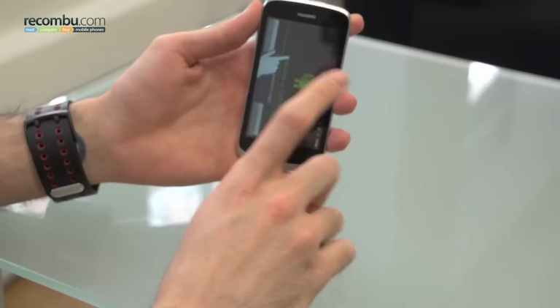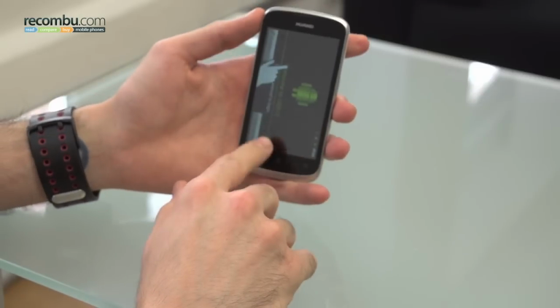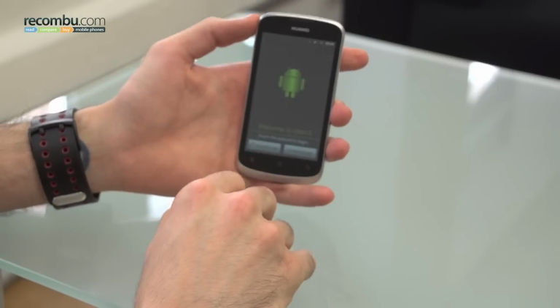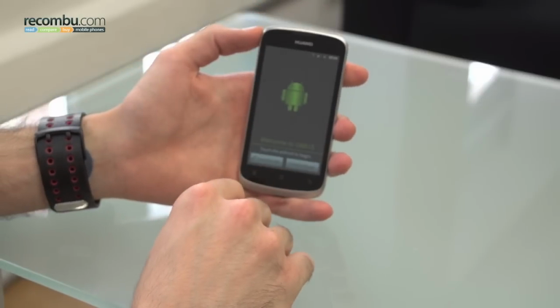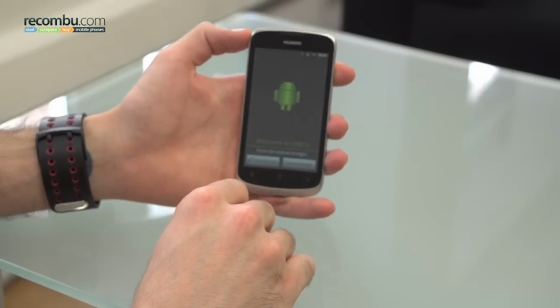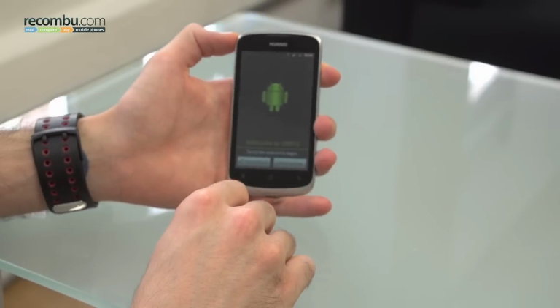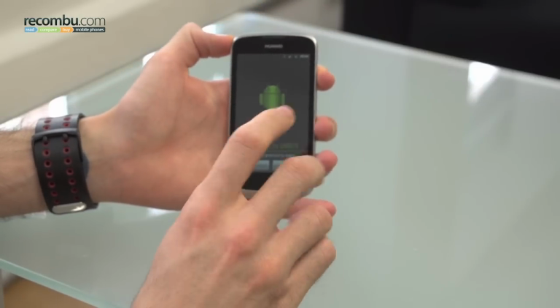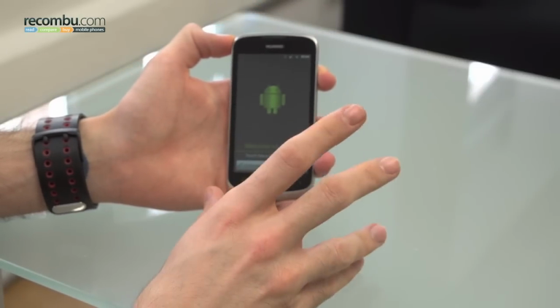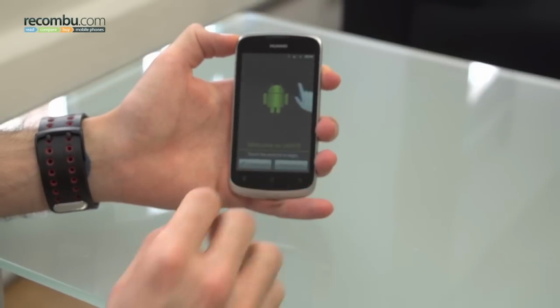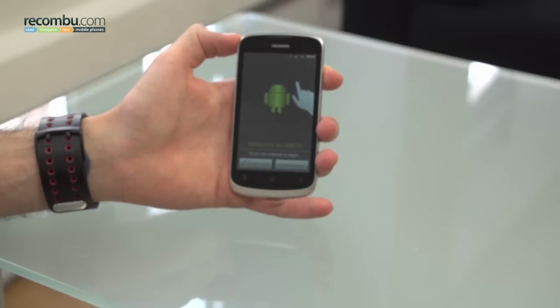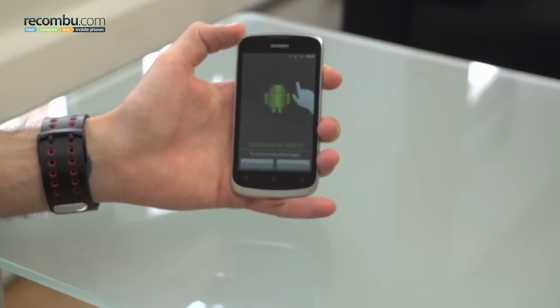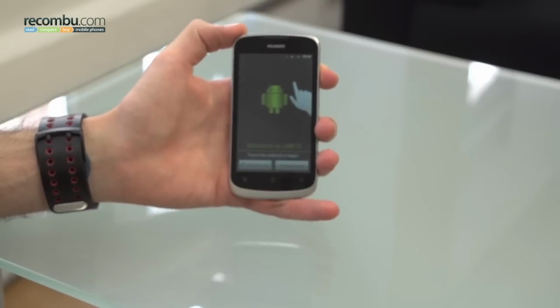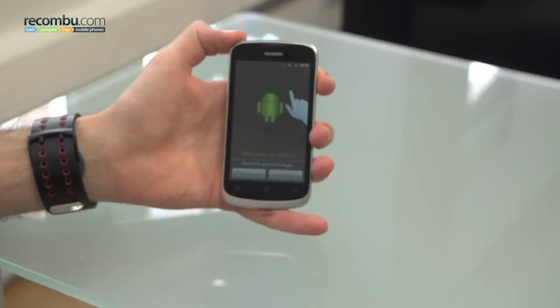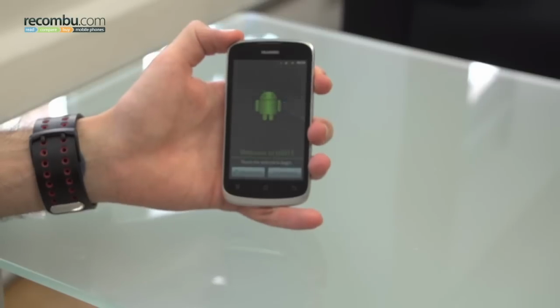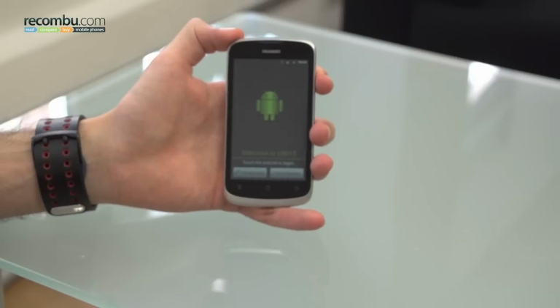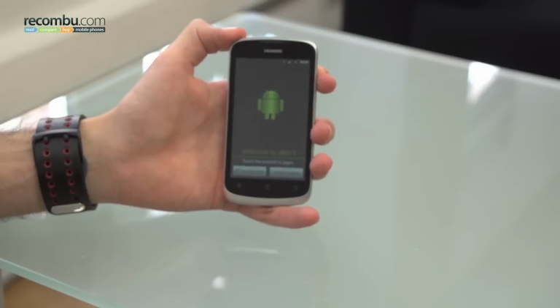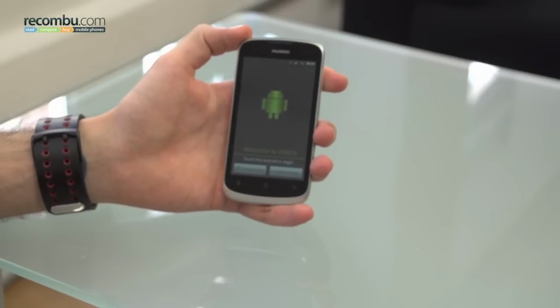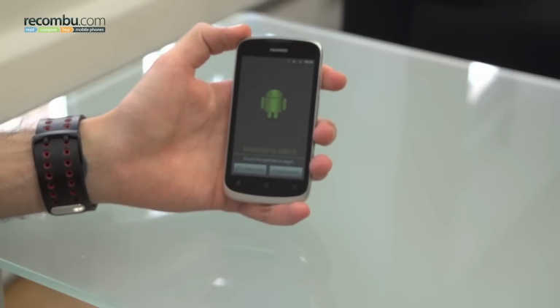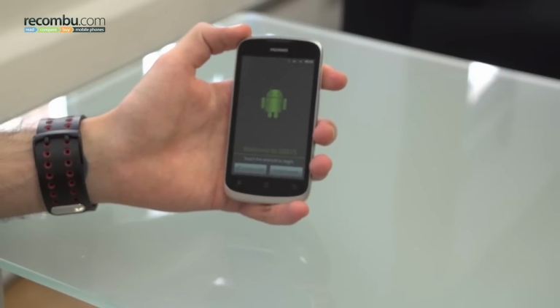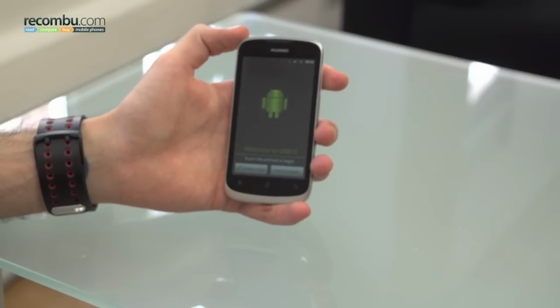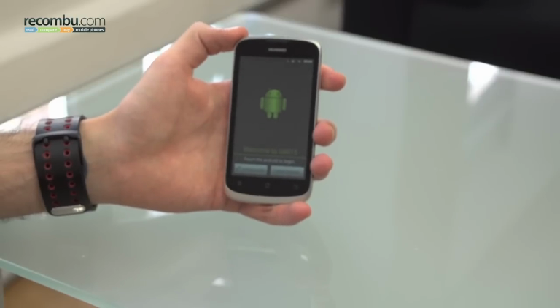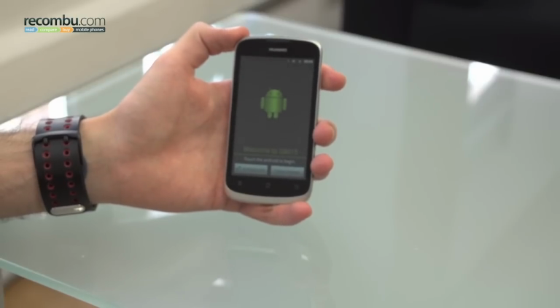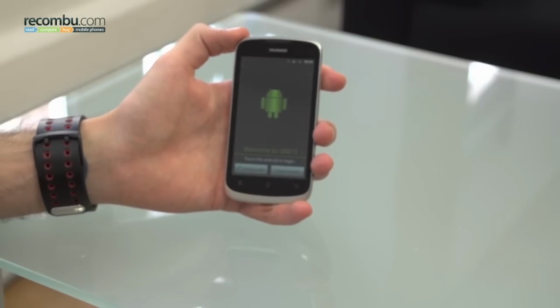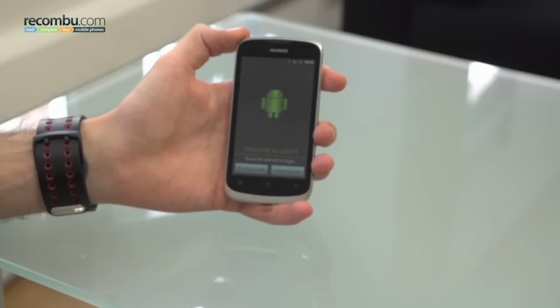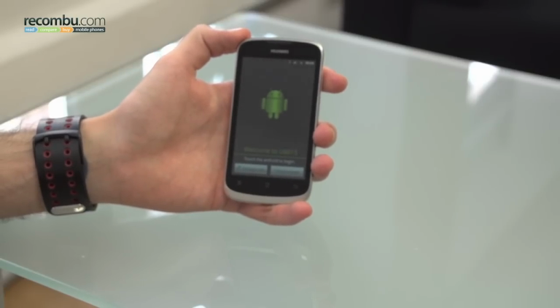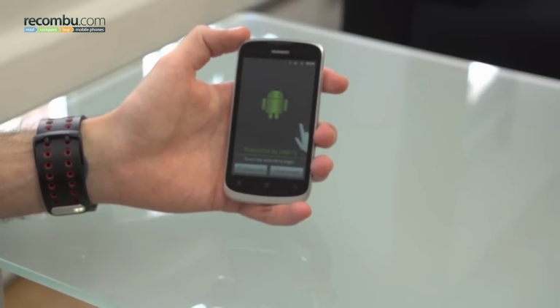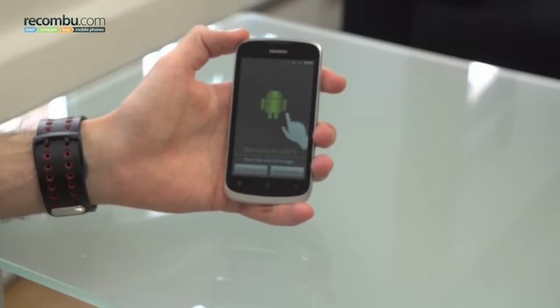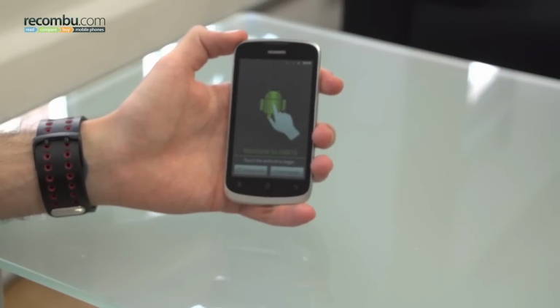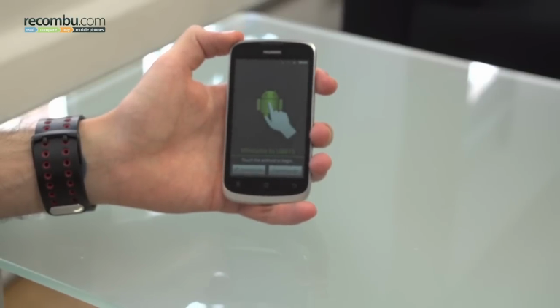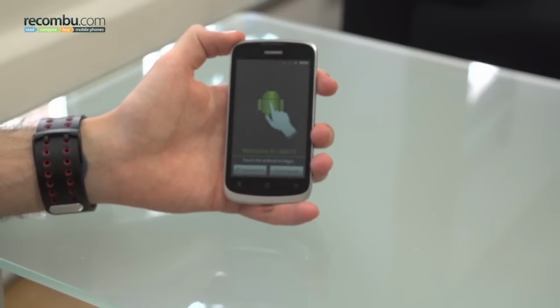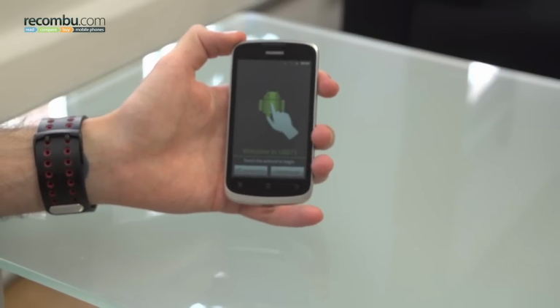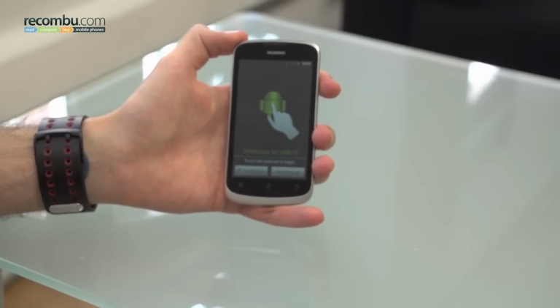We're not going to take a look inside — we'll leave that for the review. But hopefully this has given you an idea as to just what comes with the Huawei G300. Thanks for watching Recombu.